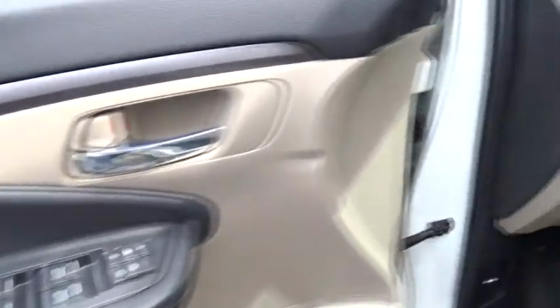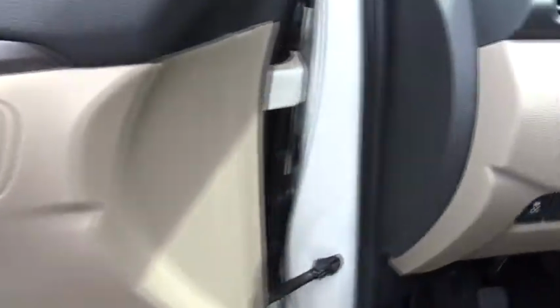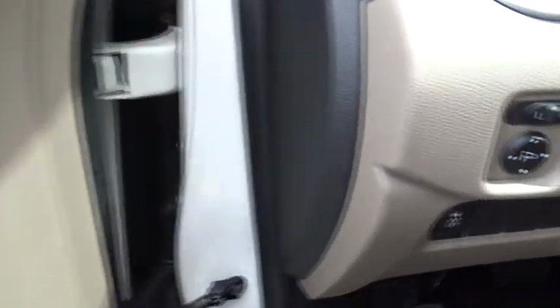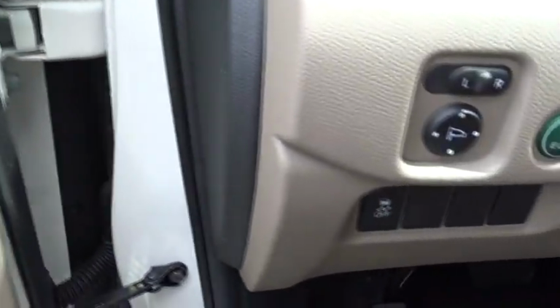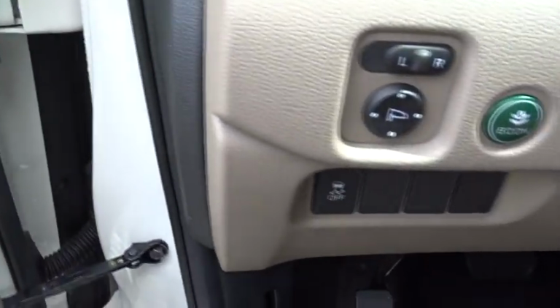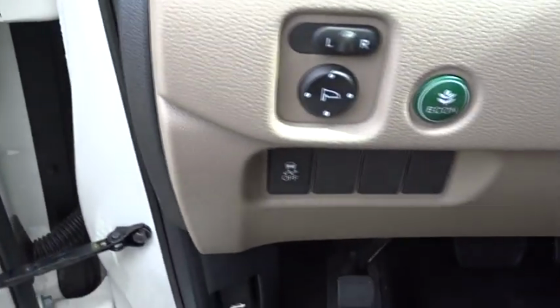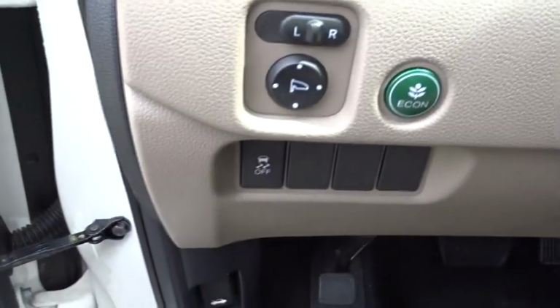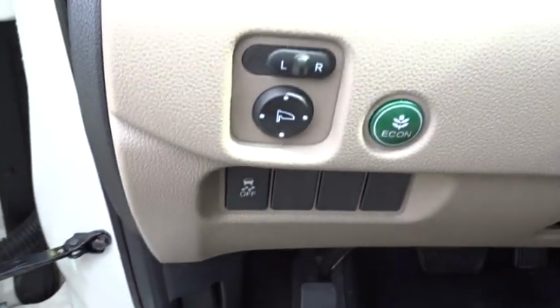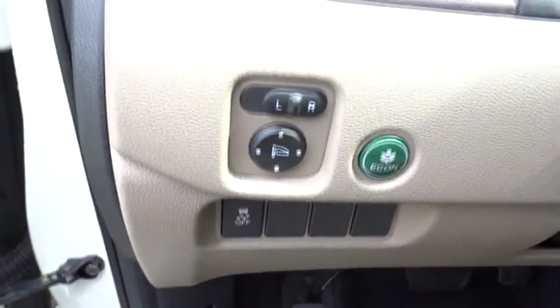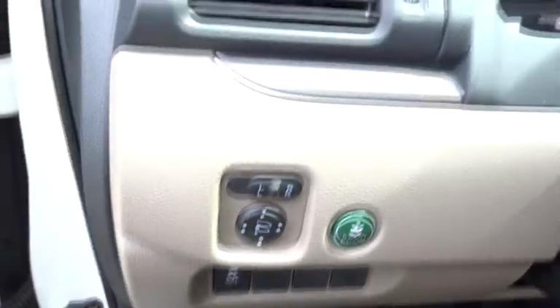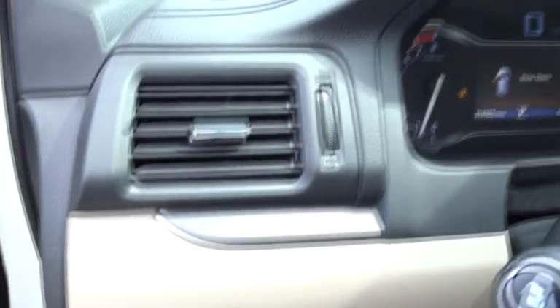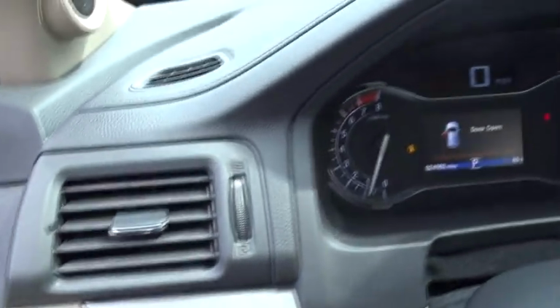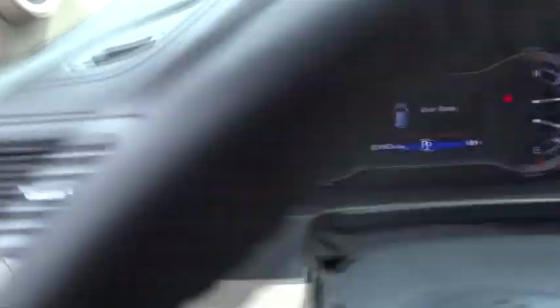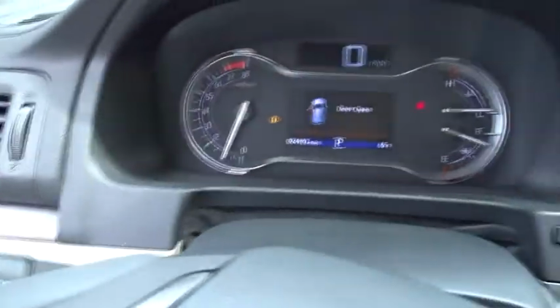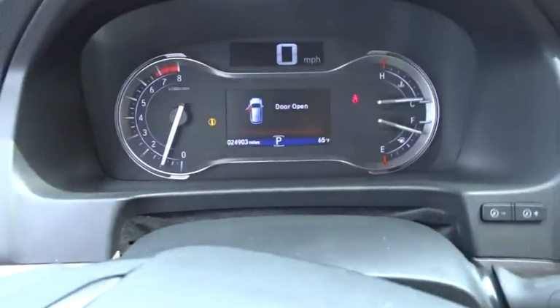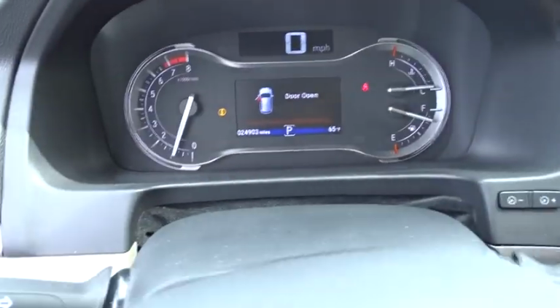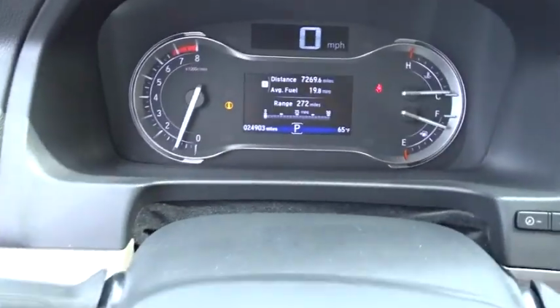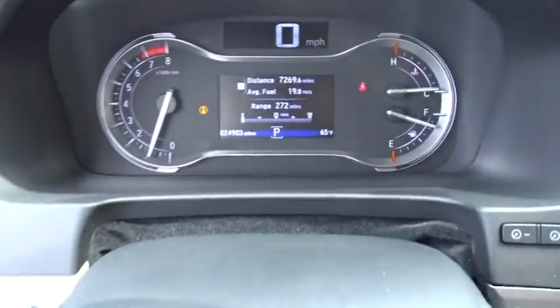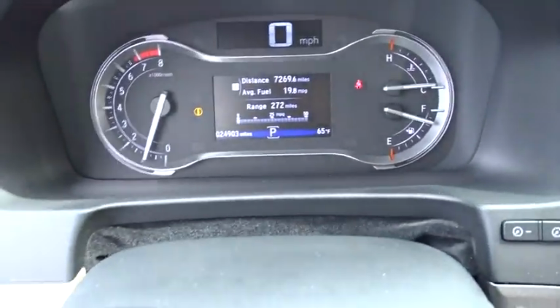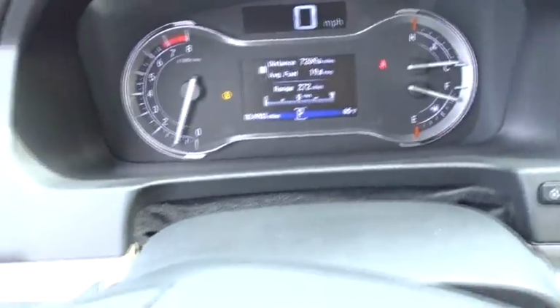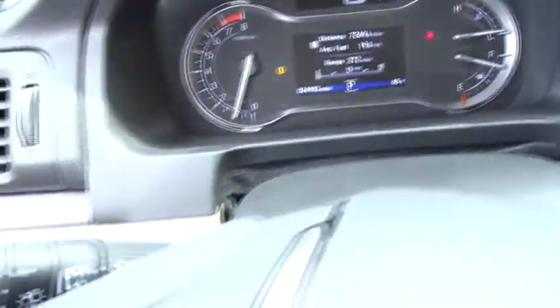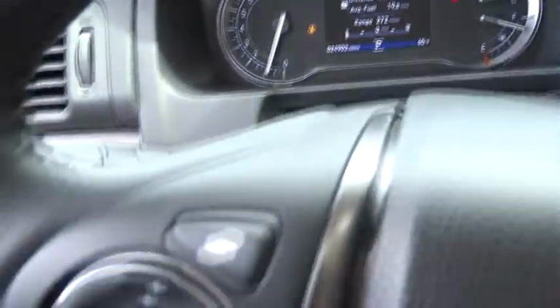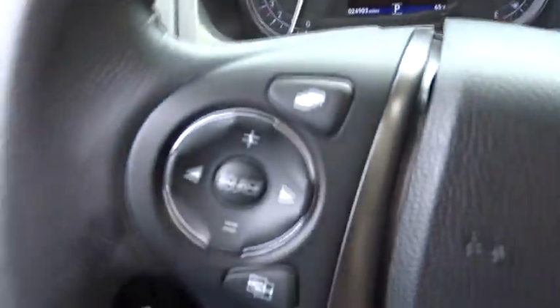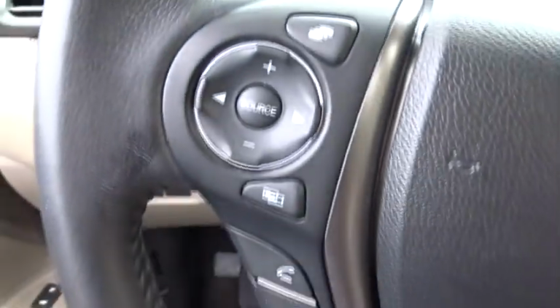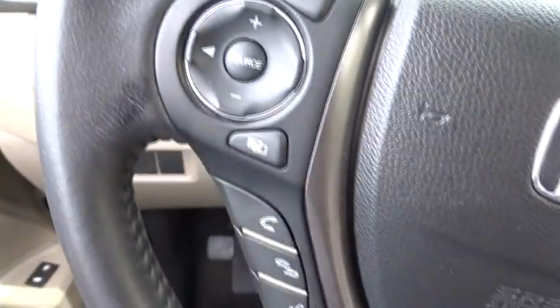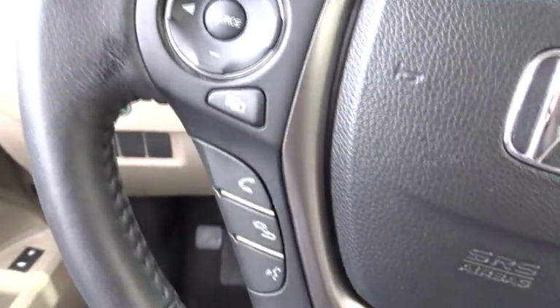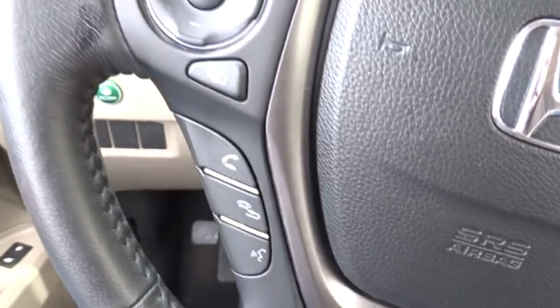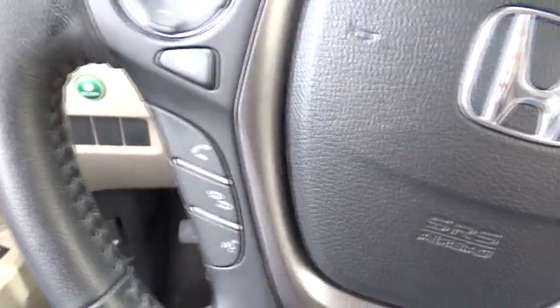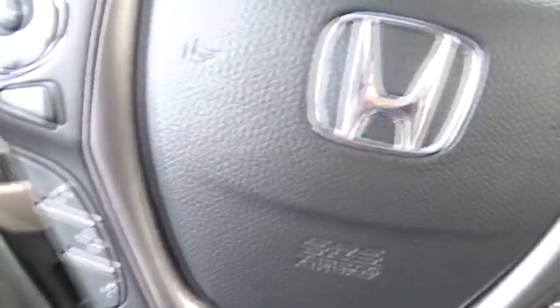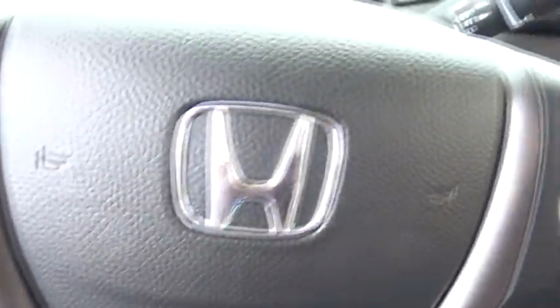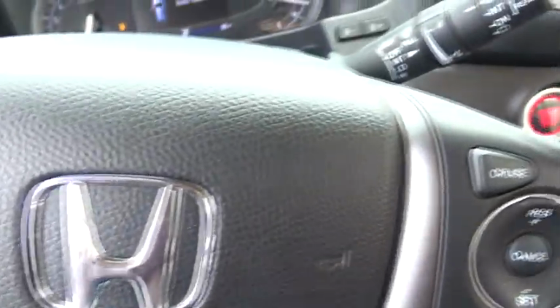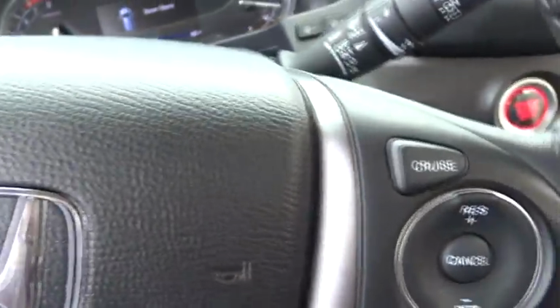Stability control. Bluetooth. Leather-wrapped steering wheel. Power steering. Adjustable steering wheel. Keyless start. Cruise control. Aluminum wheels. Four-wheel disc brakes. Floor mats.